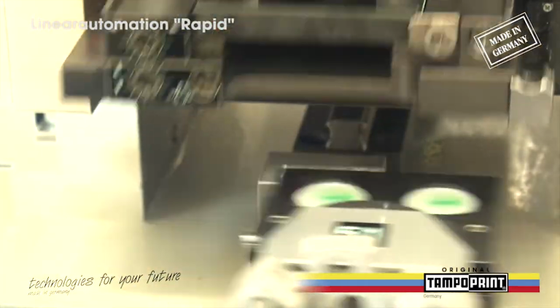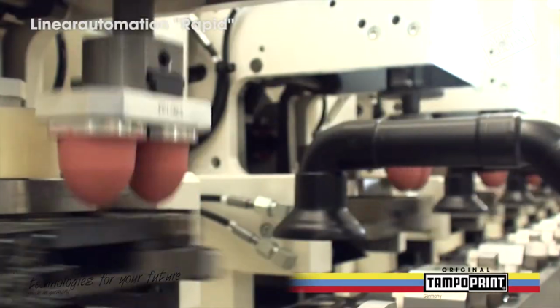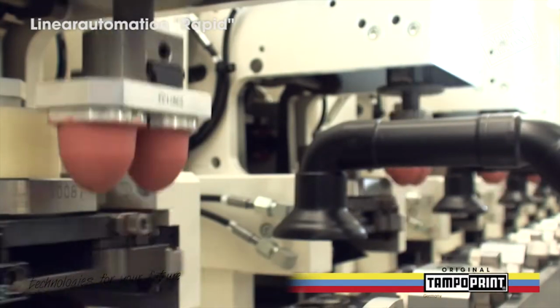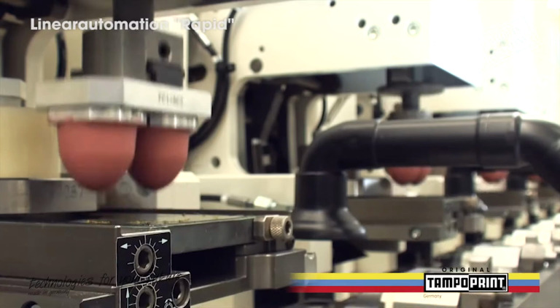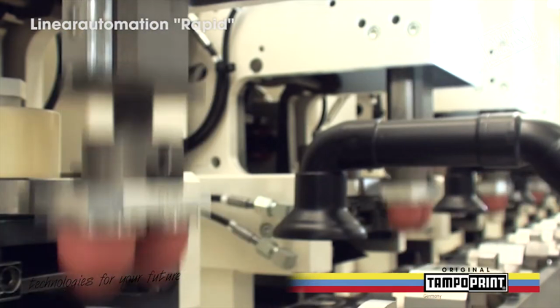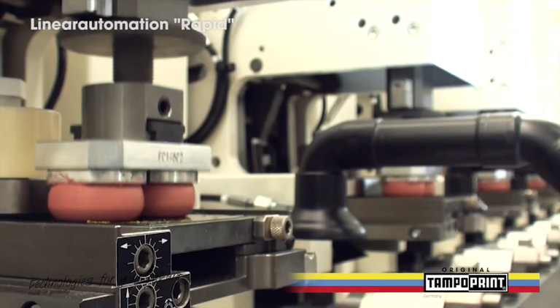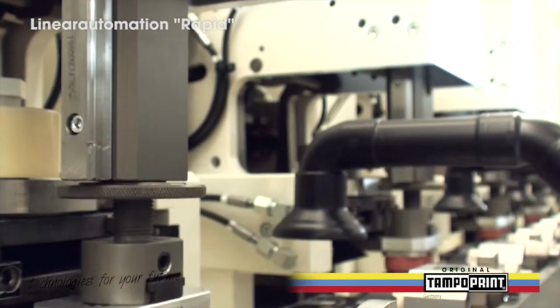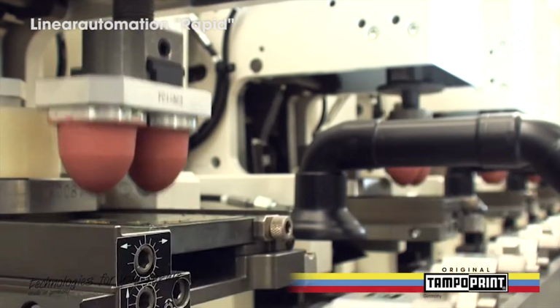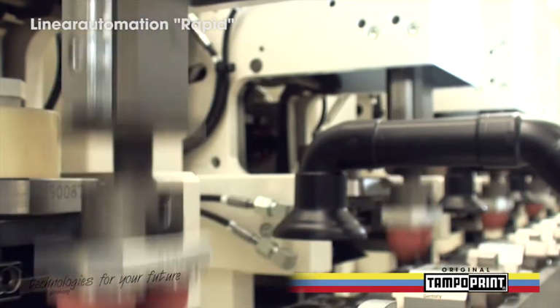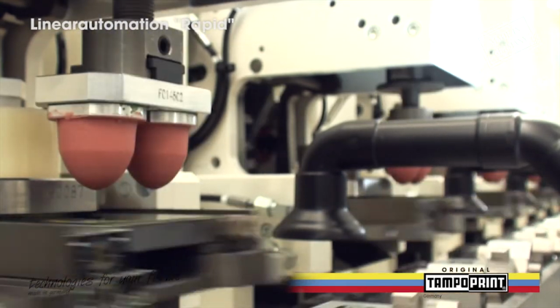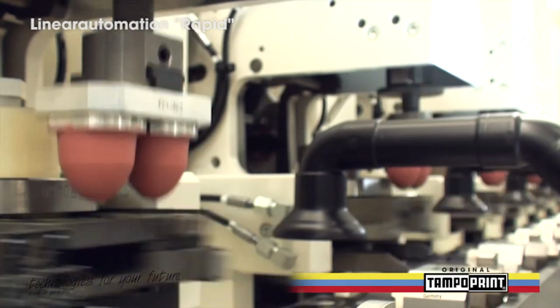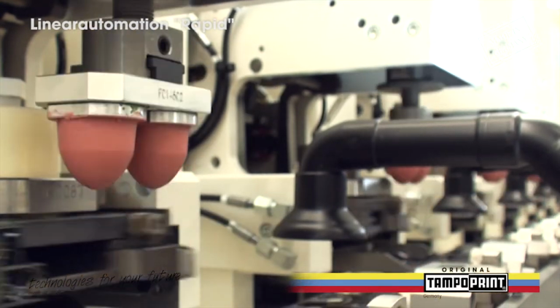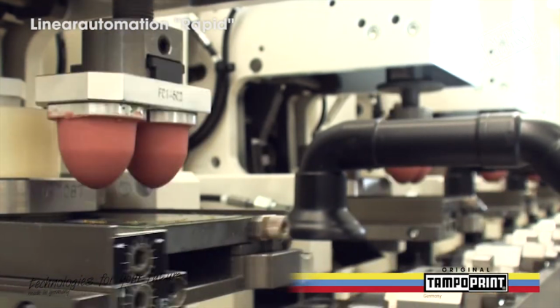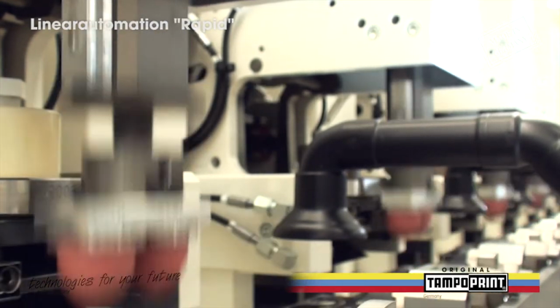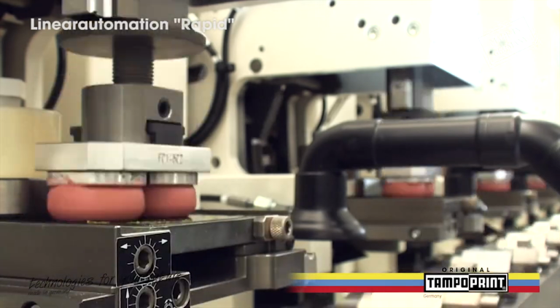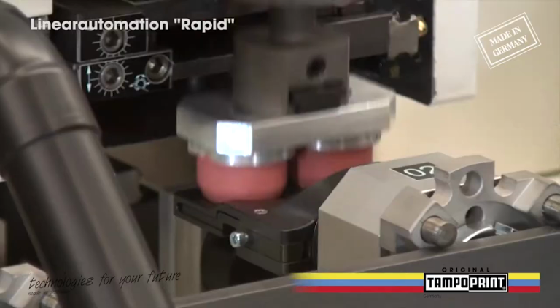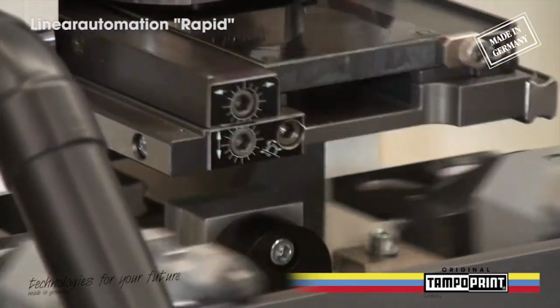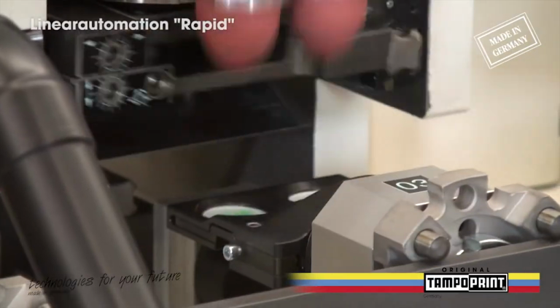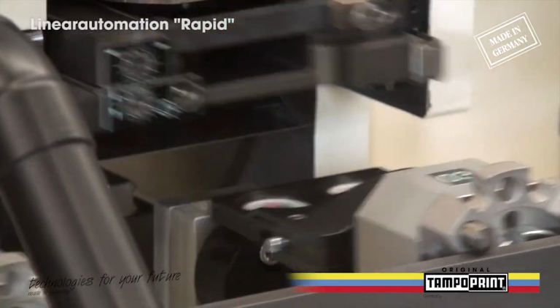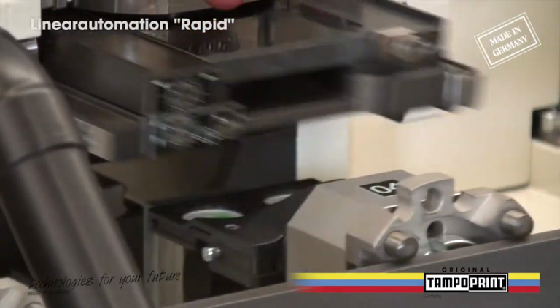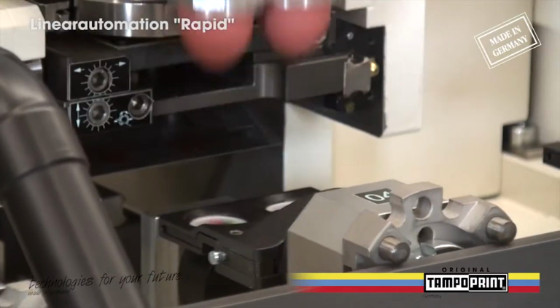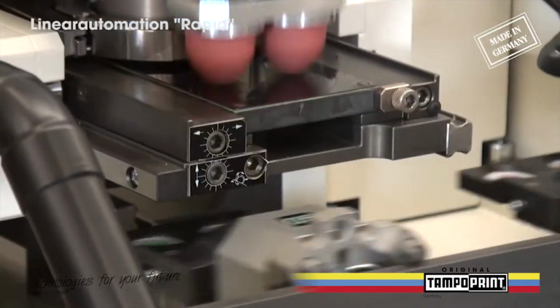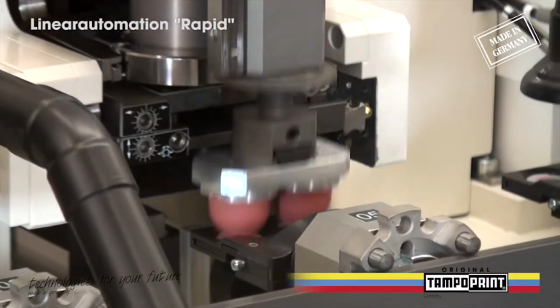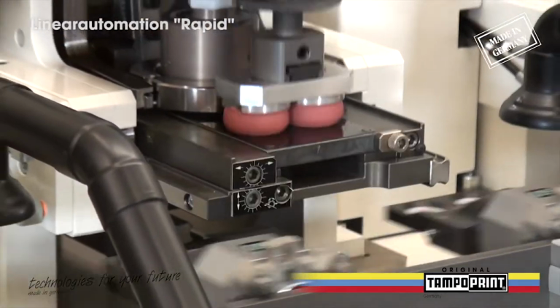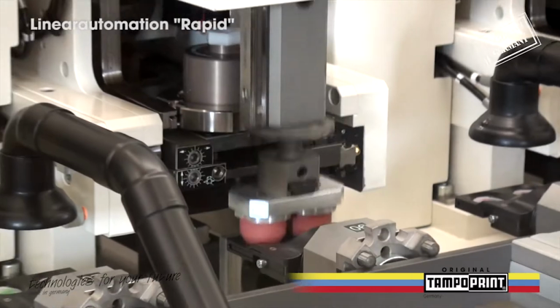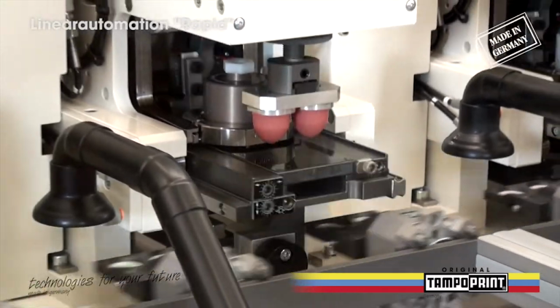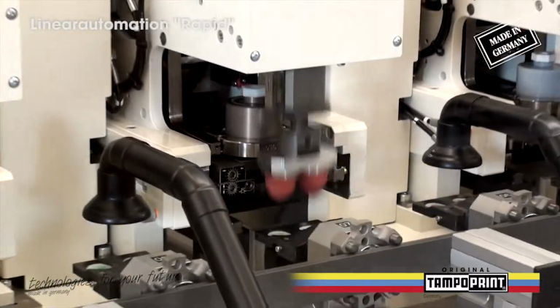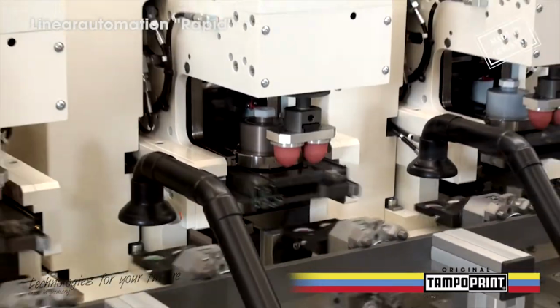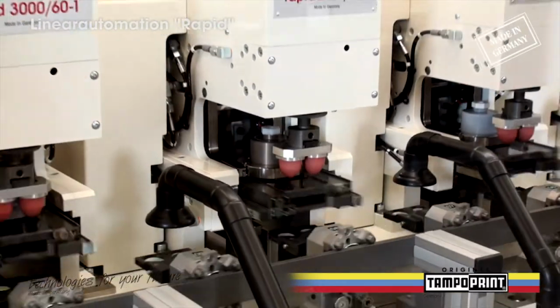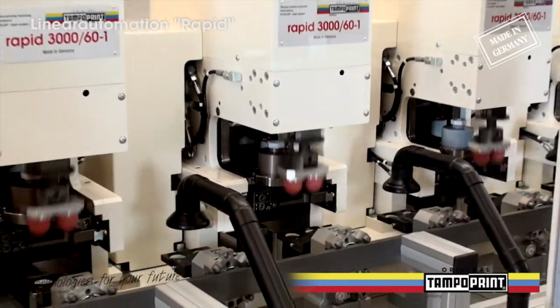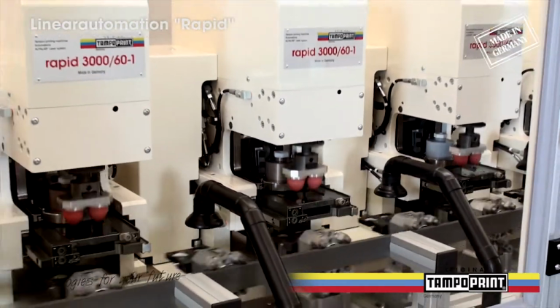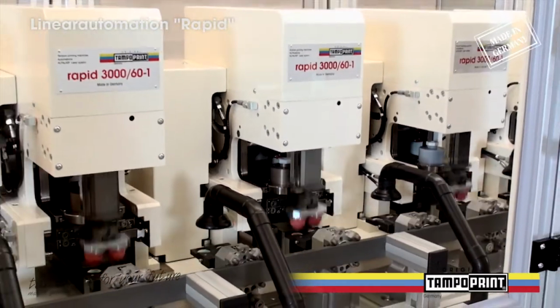In the standalone mode, the pad printing machine Rapid 3000 works with an energy-efficient electromechanical drive. When applying the pad printing machines for synchronization in the automation, the machines are power-driven externally.